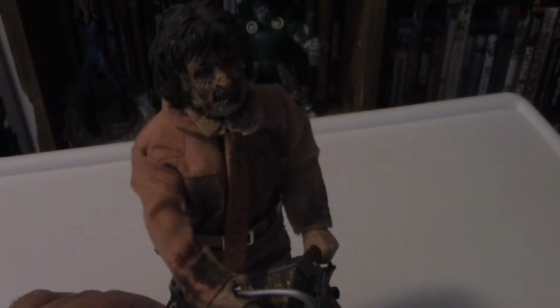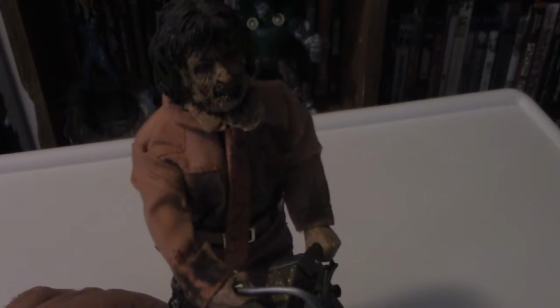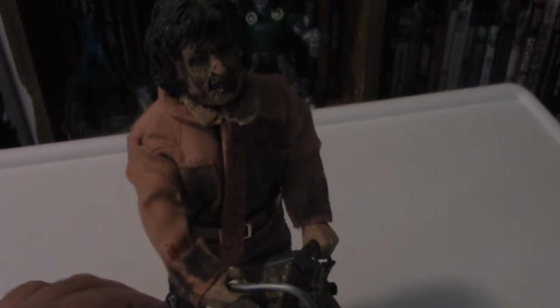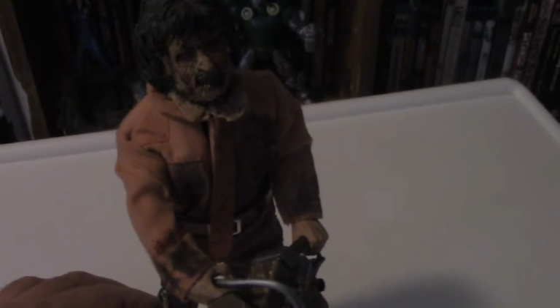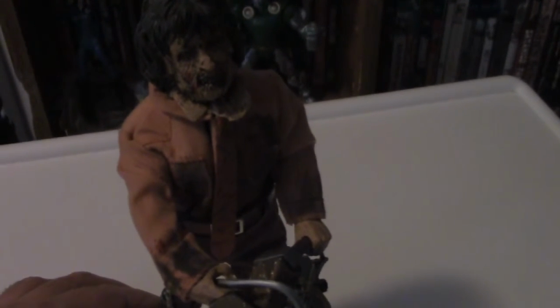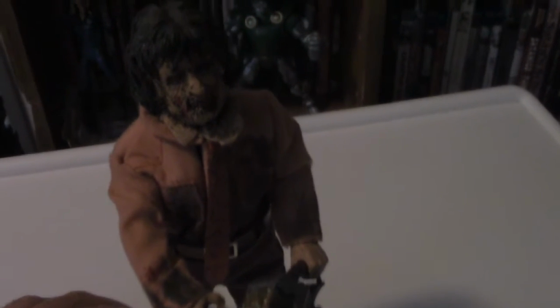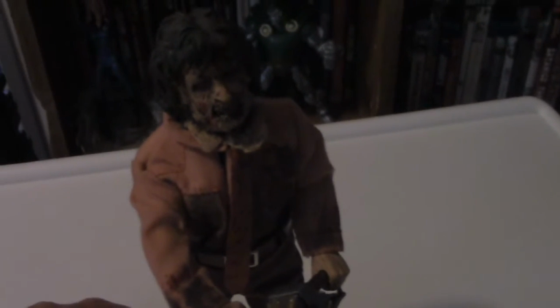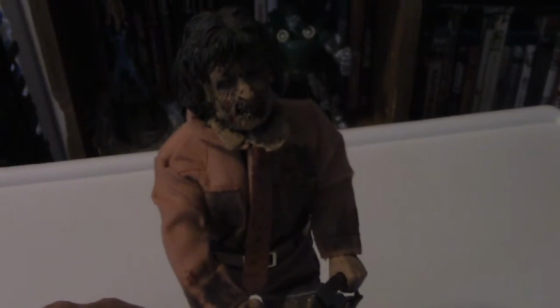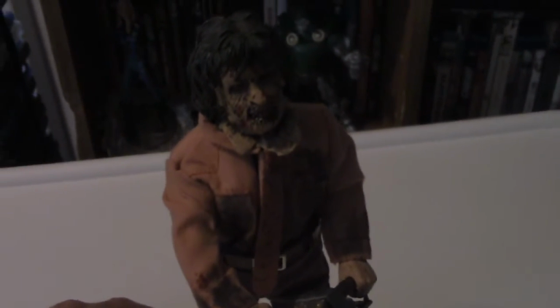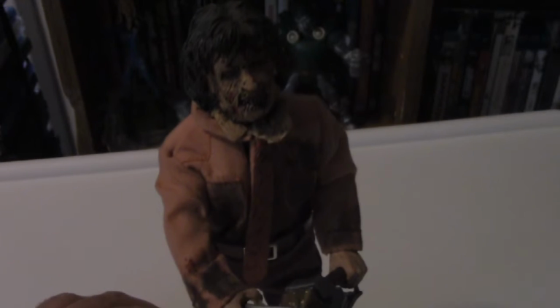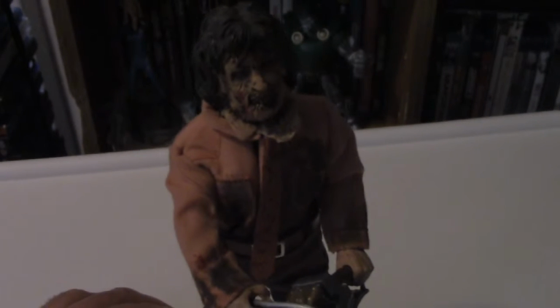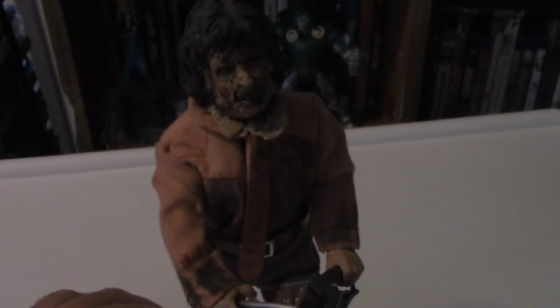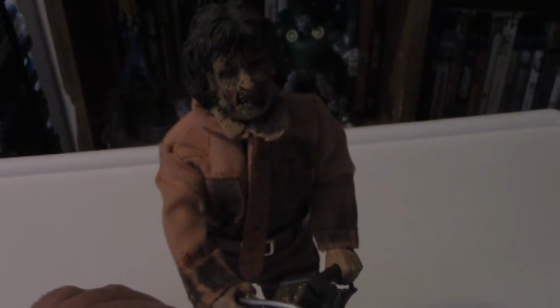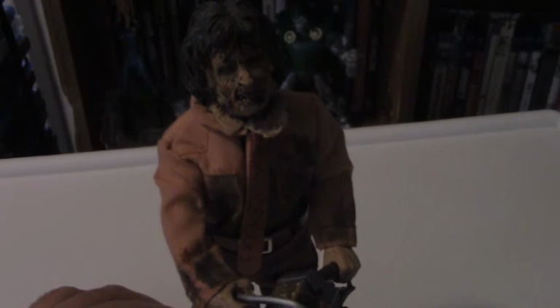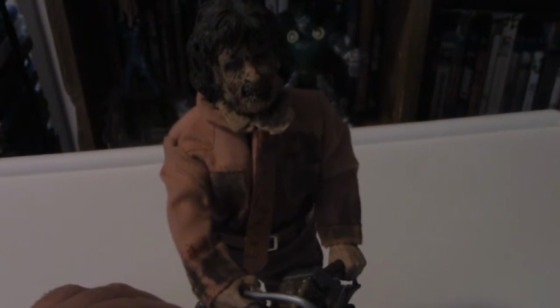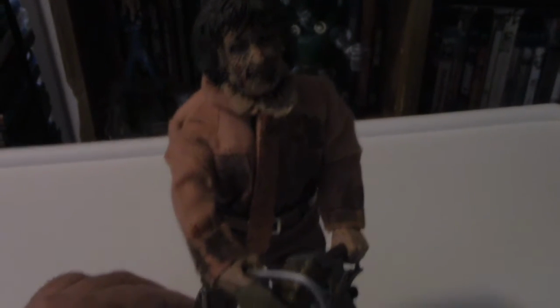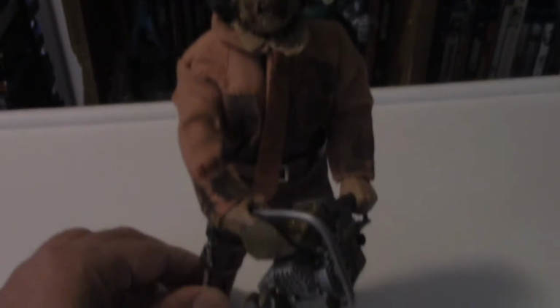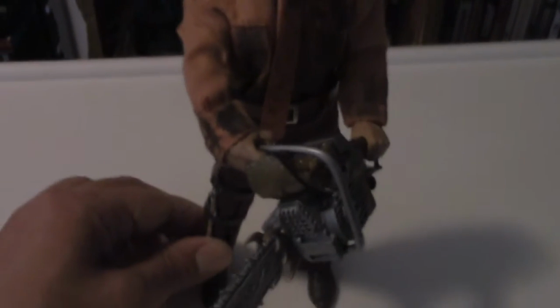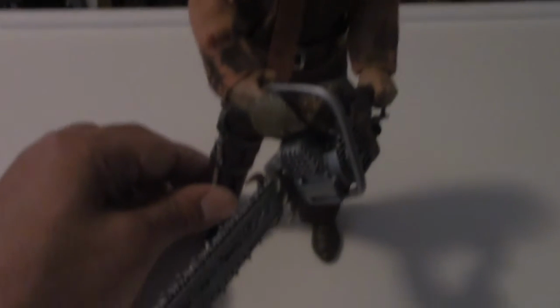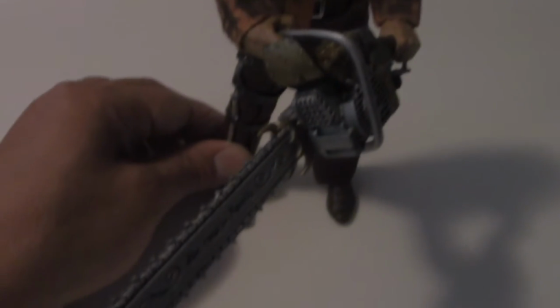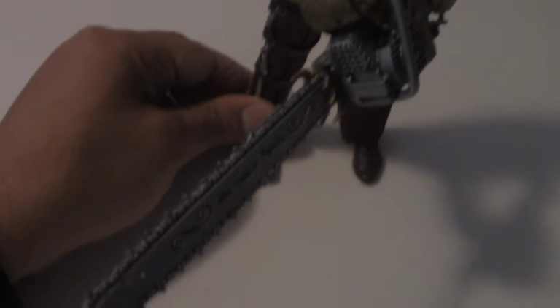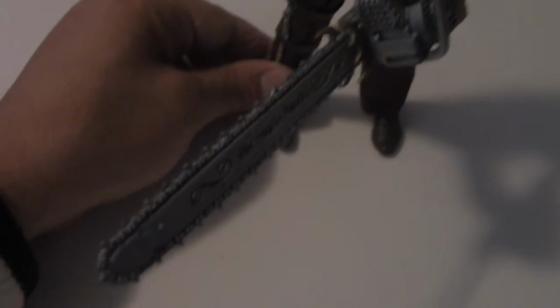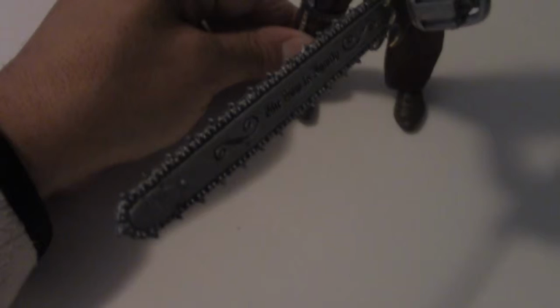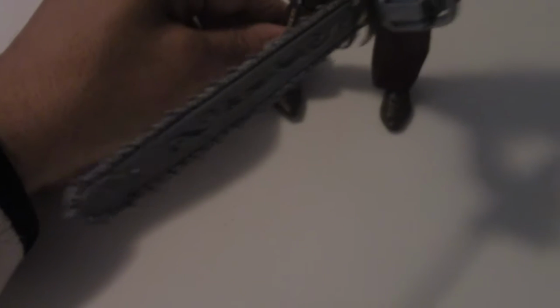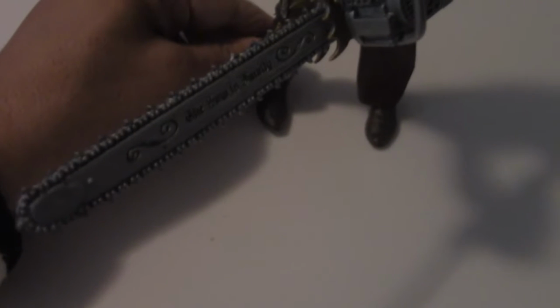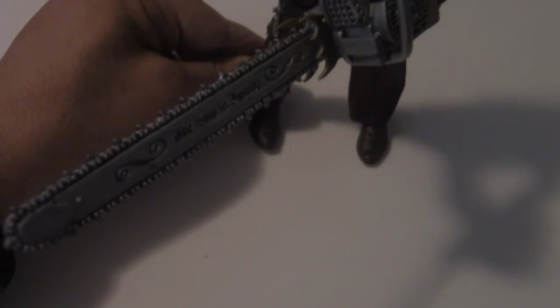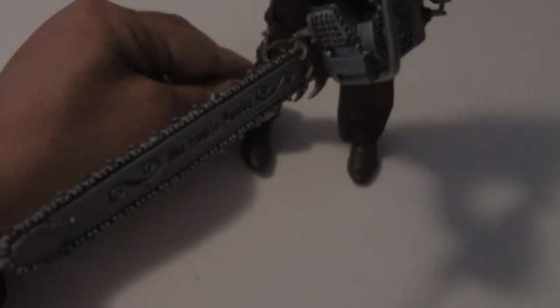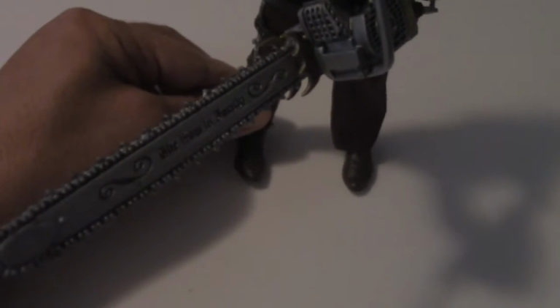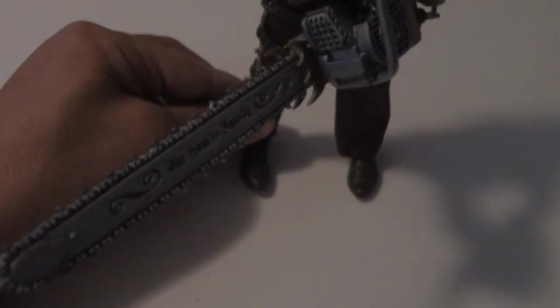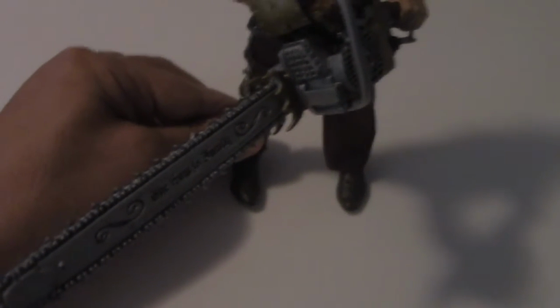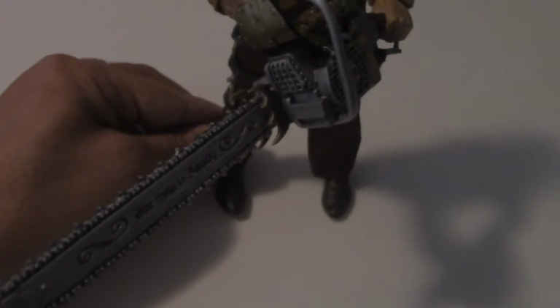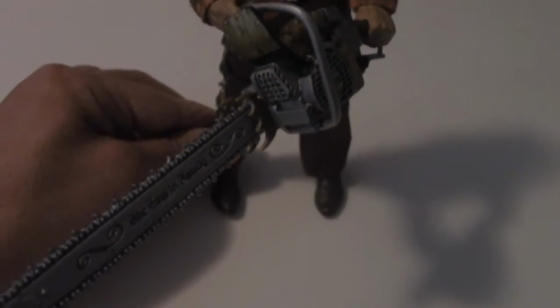Once again, NECA have knocked it out of the park. They are, without a shadow of a doubt, one of the best companies for us horror fans. They love horror movies as much as we do, and their product shows it.